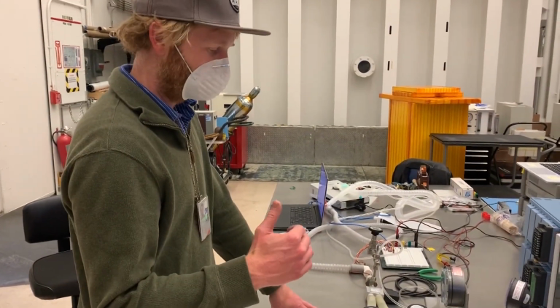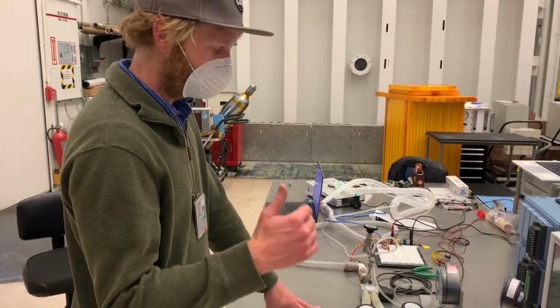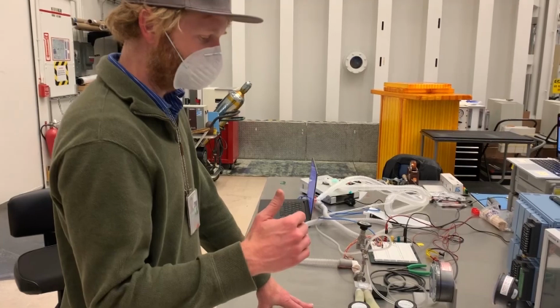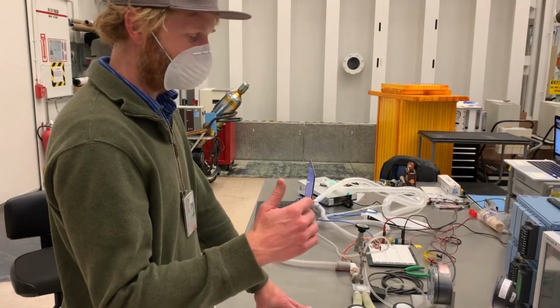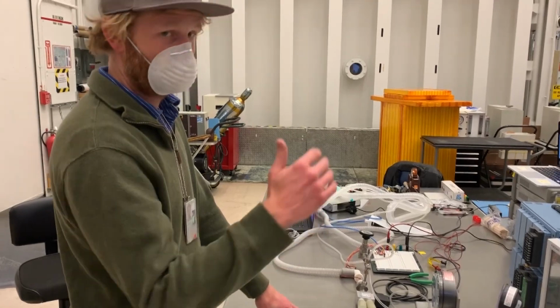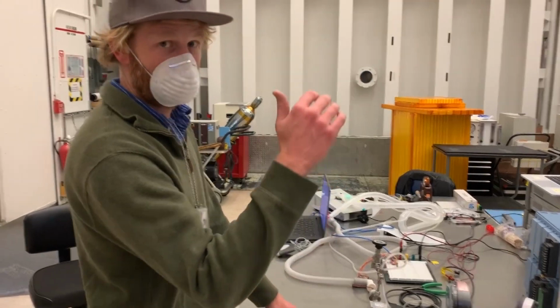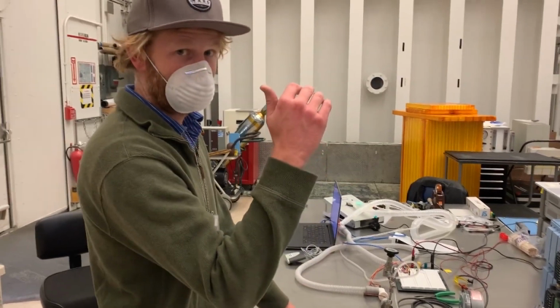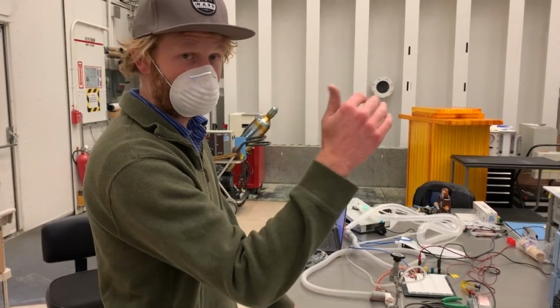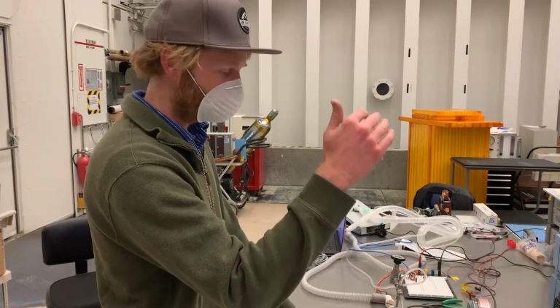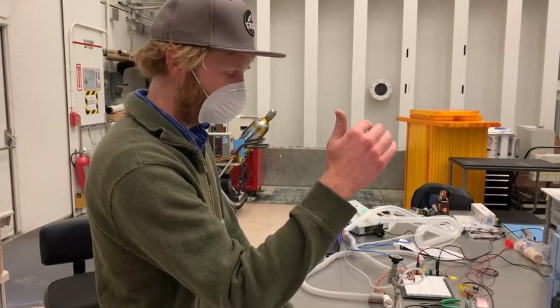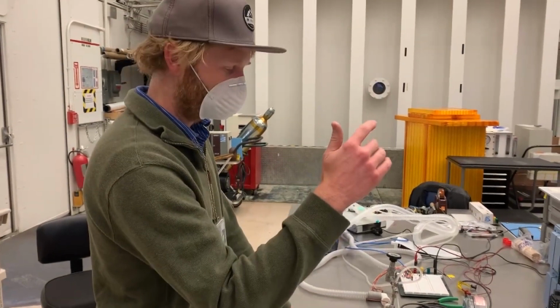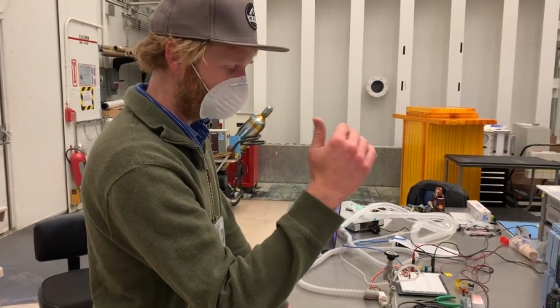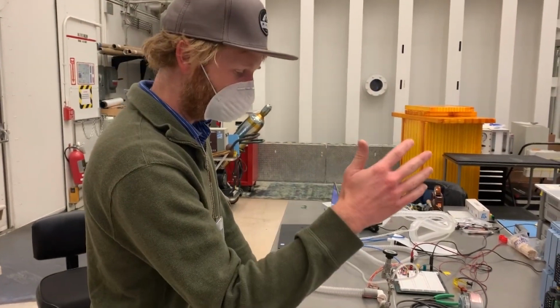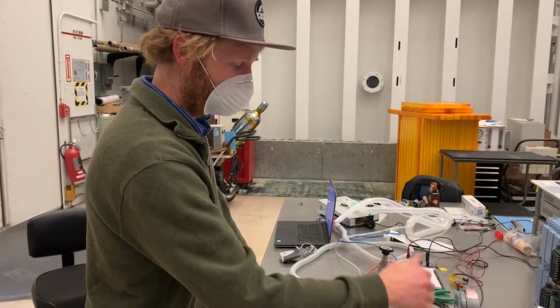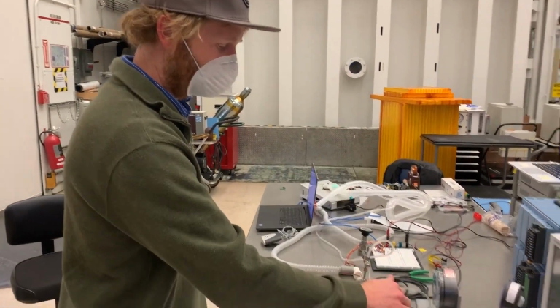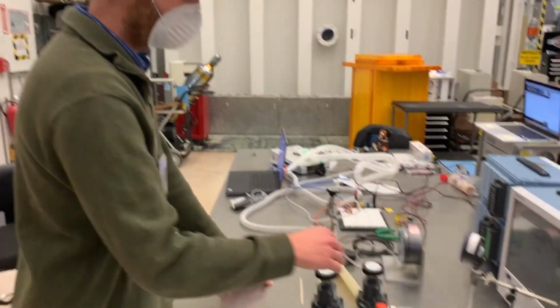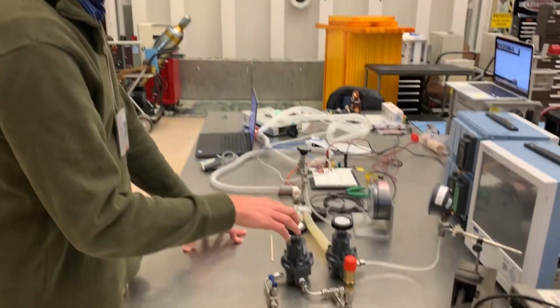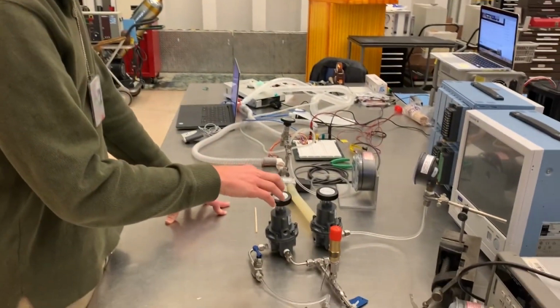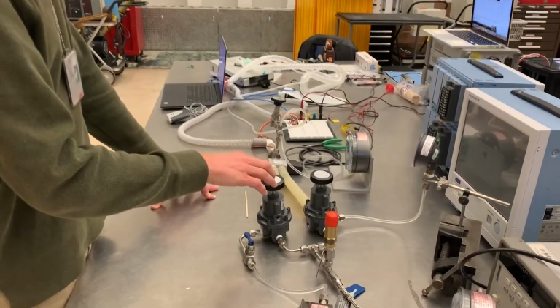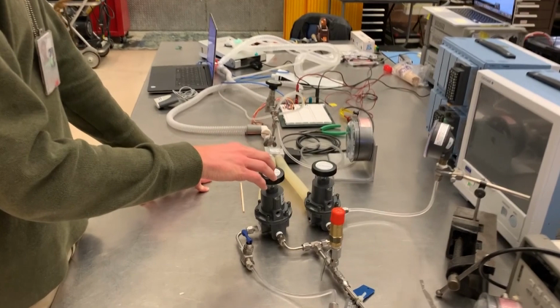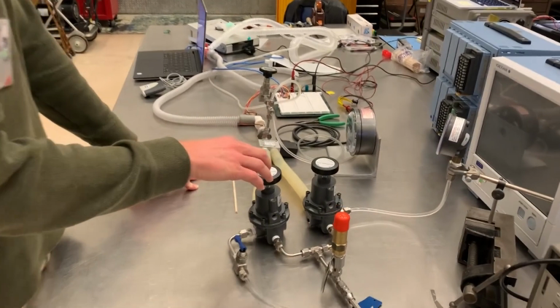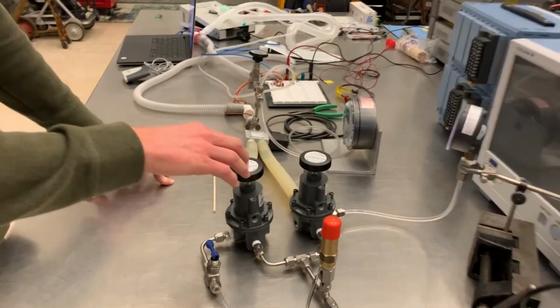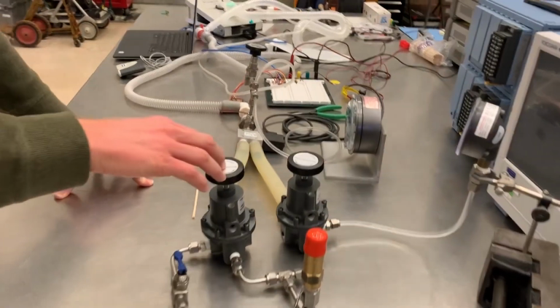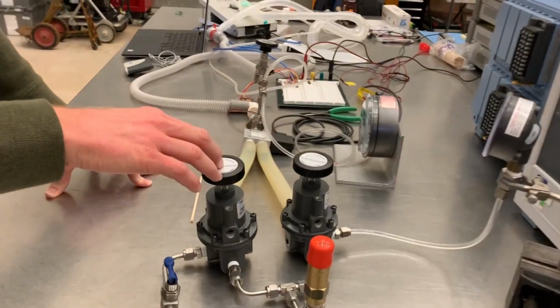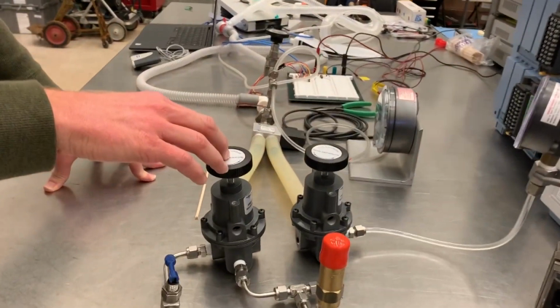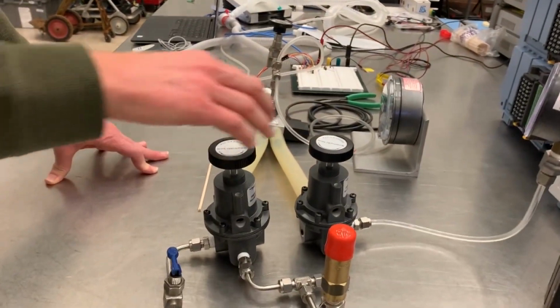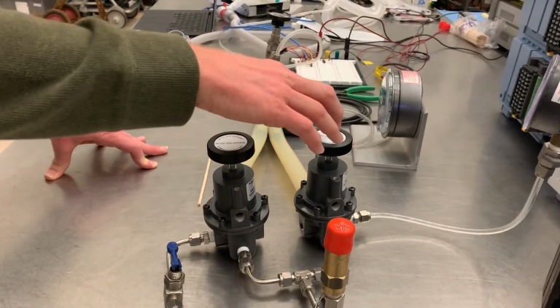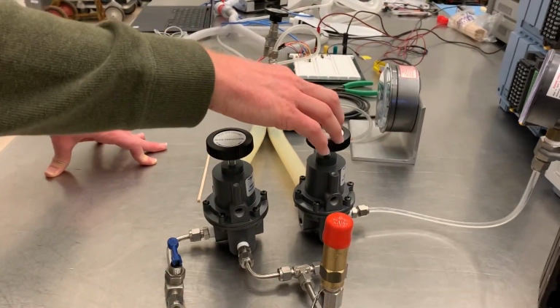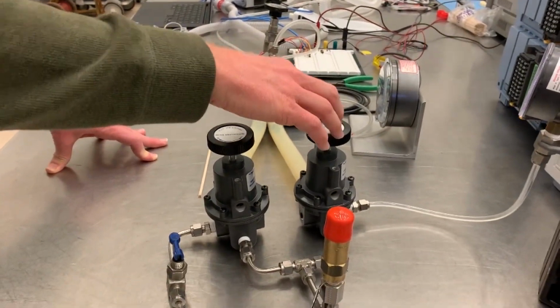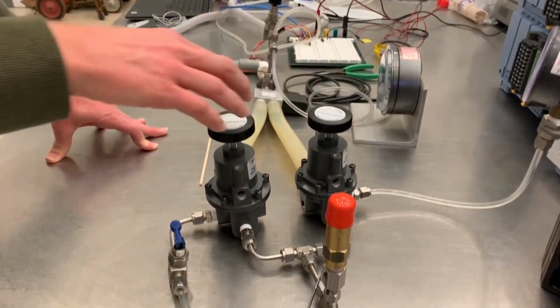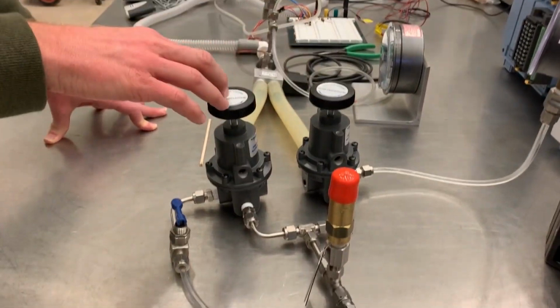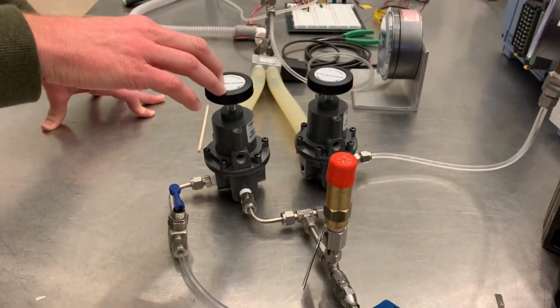On a ventilator, you have a peak pressure, which they call PIP, and a low kind of offset pressure that they call PEEP. So this is our PIP valve. This is our PEEP valve.